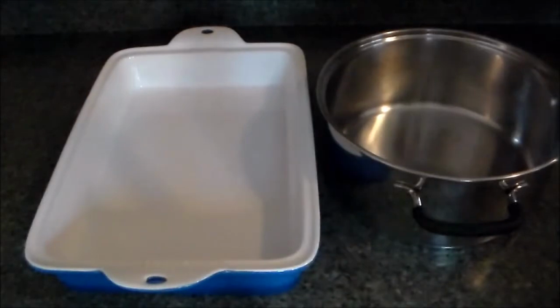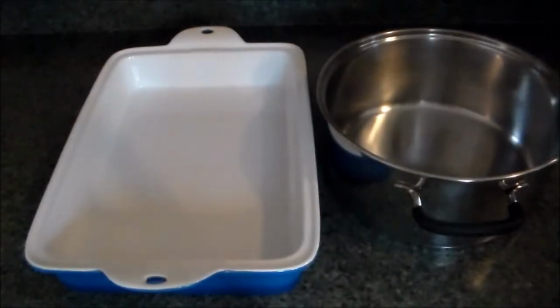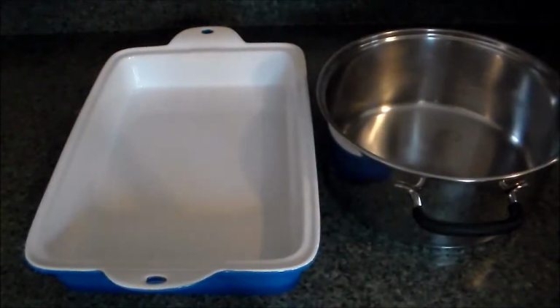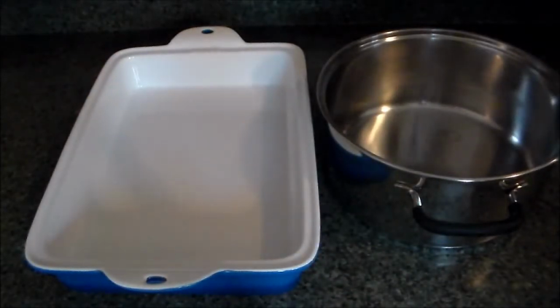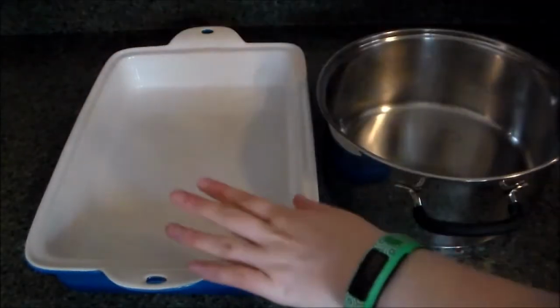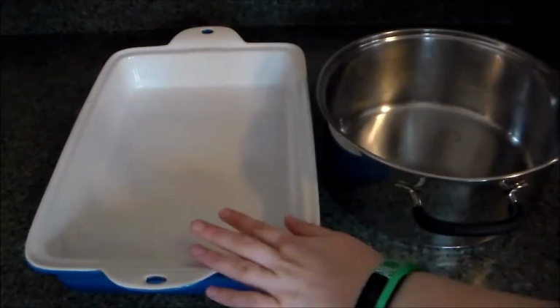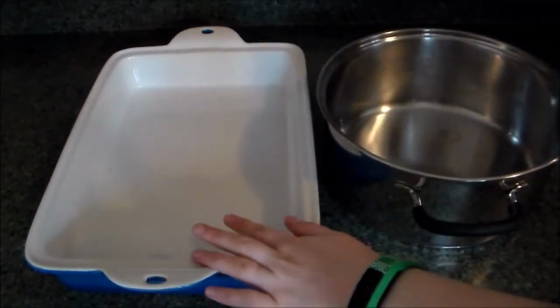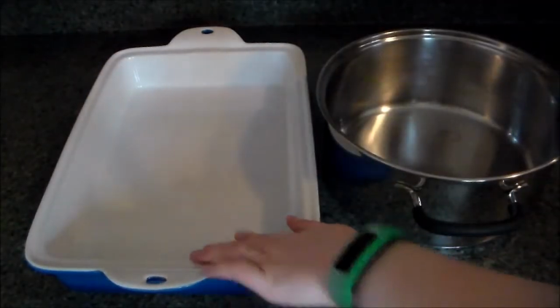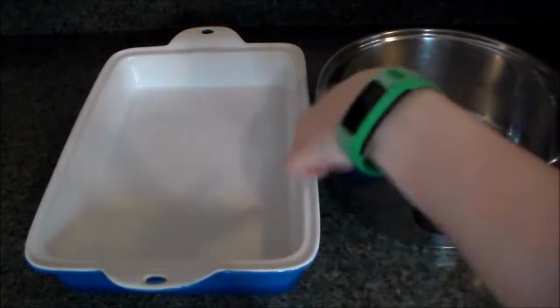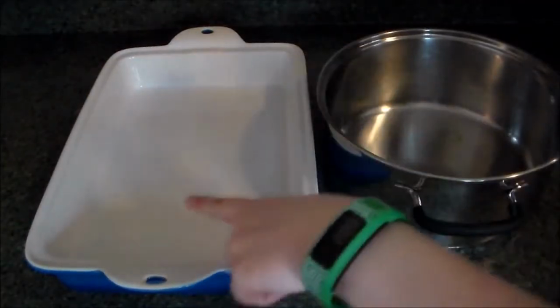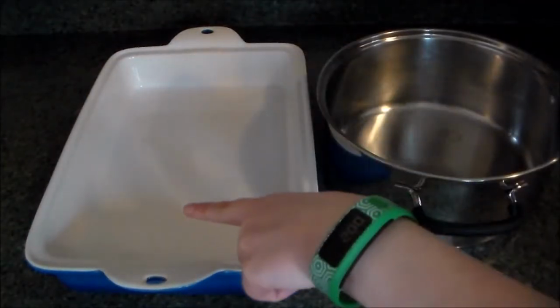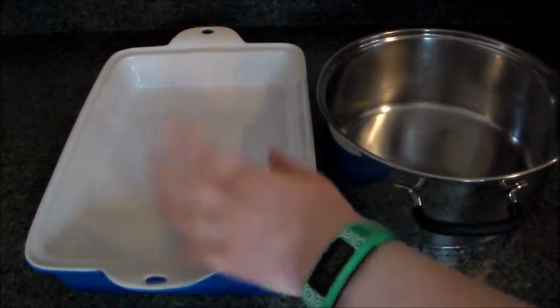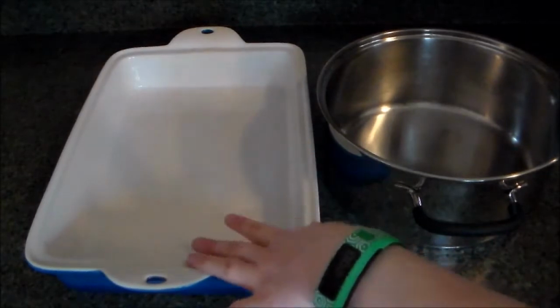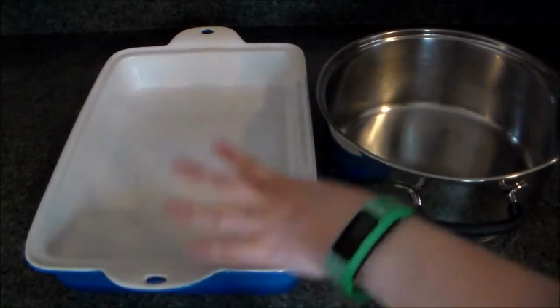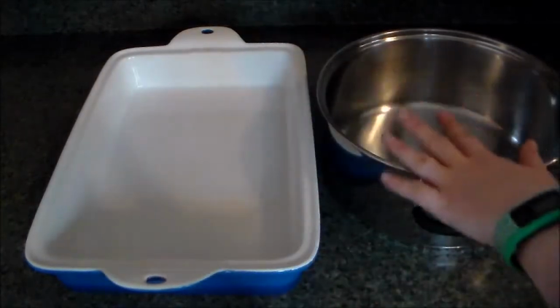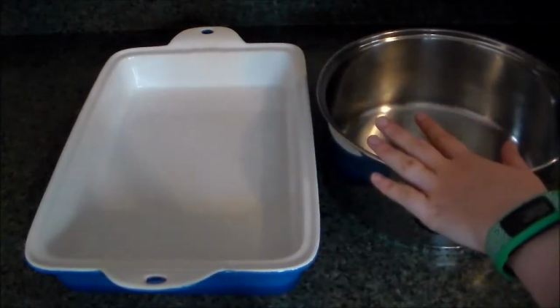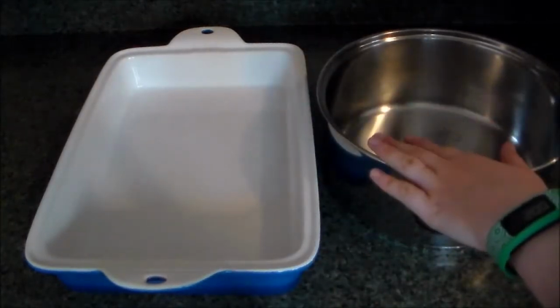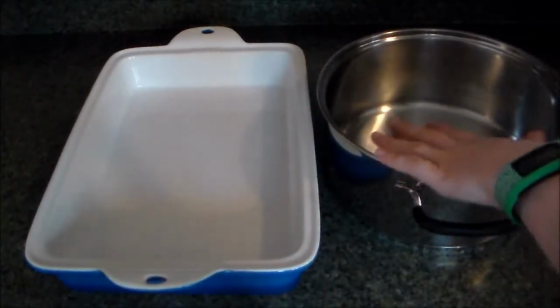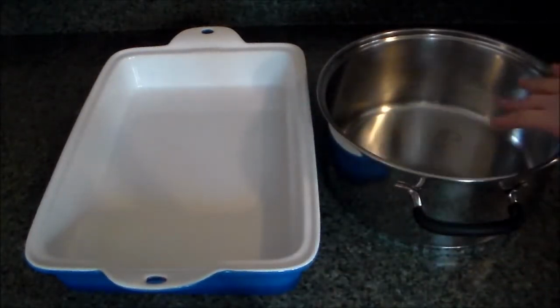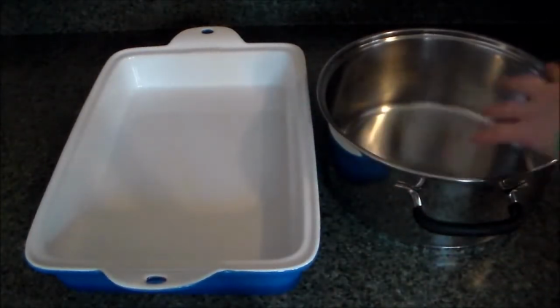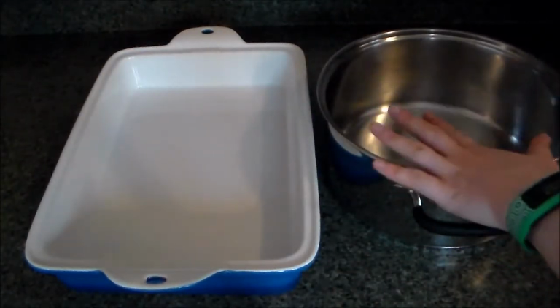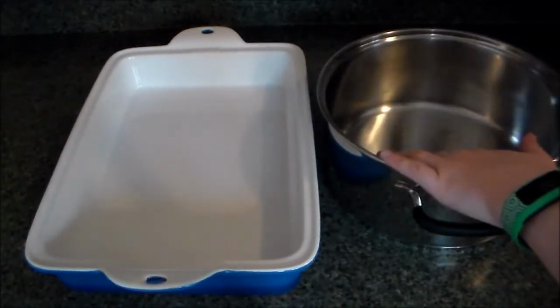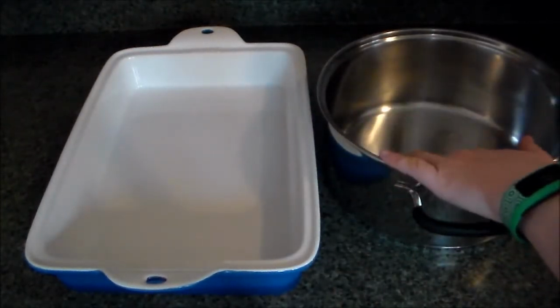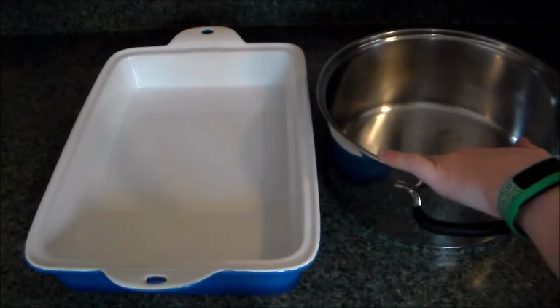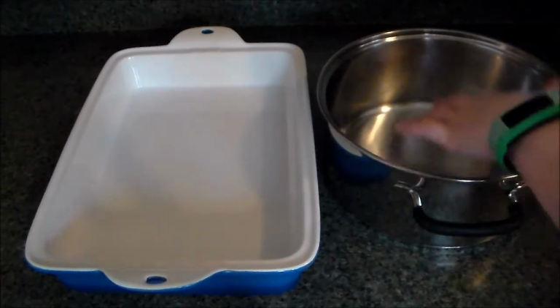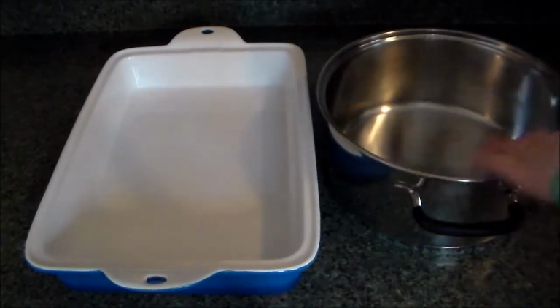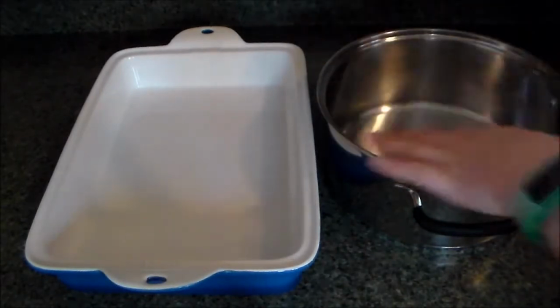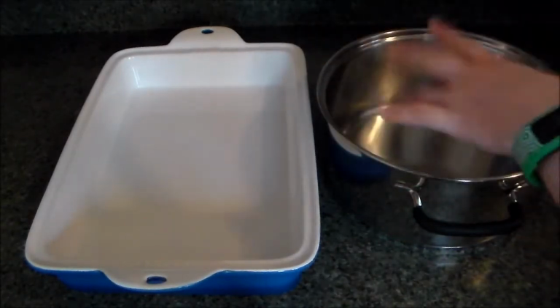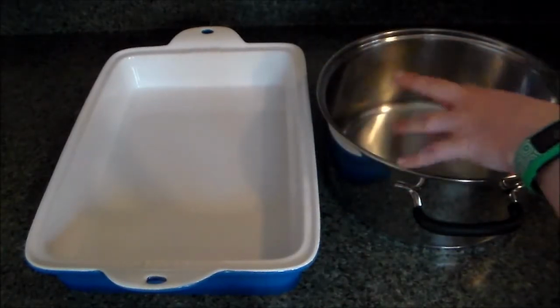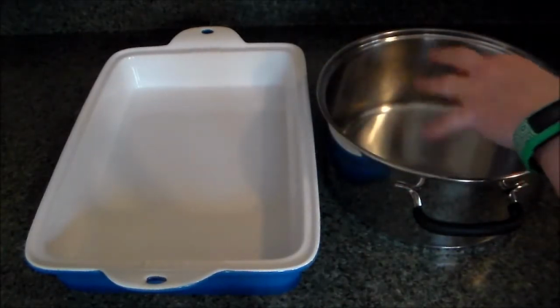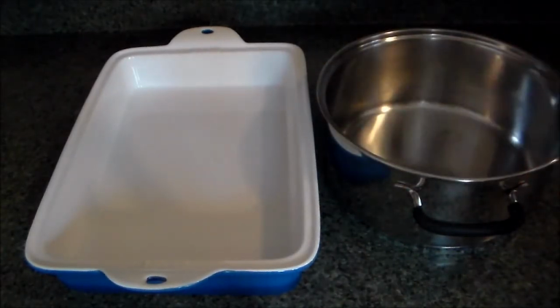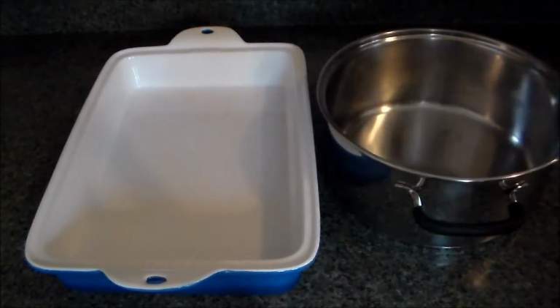In addition to your ingredients you'll also need a pan that you have coated with some cooking spray — I'm going to do that in a second — and also a large pan in which to melt the butter and the marshmallows and do all the mixing of the ingredients.